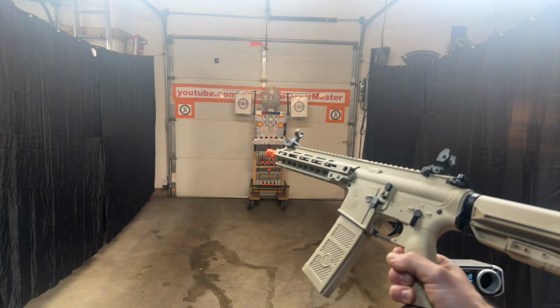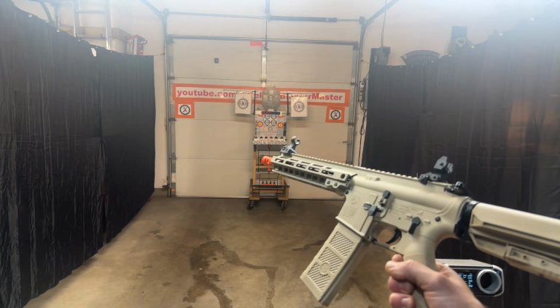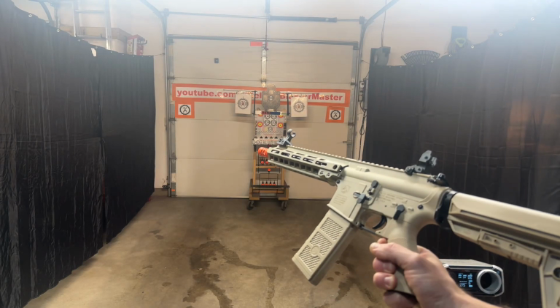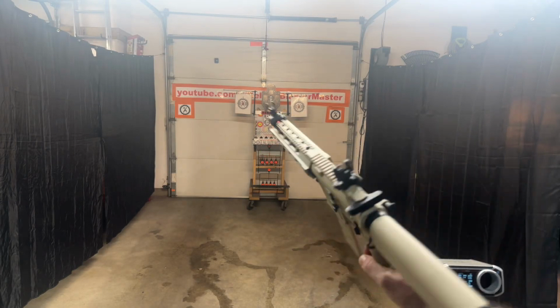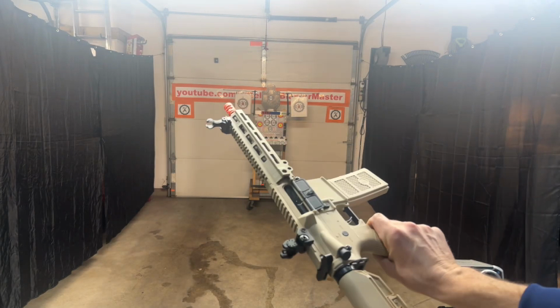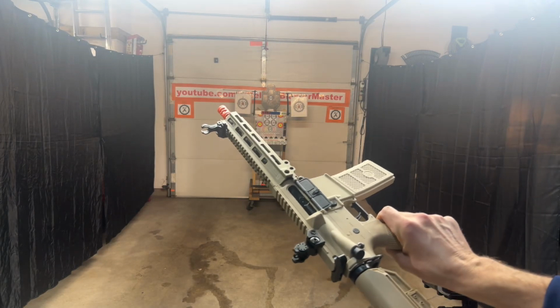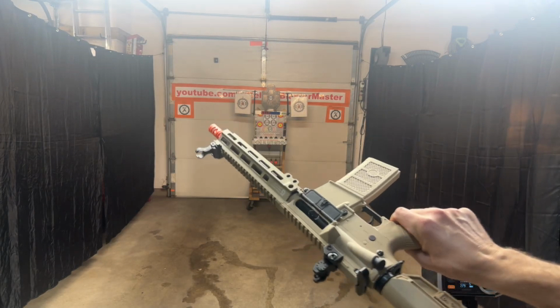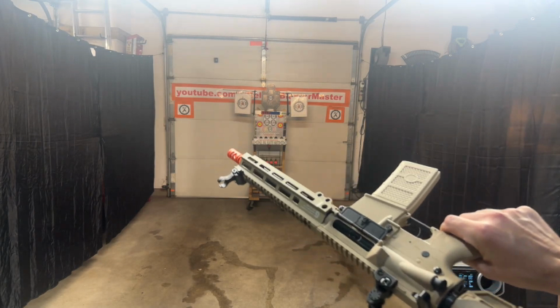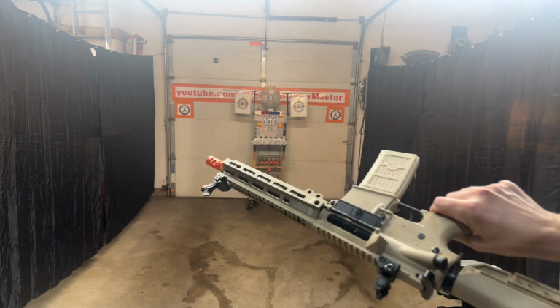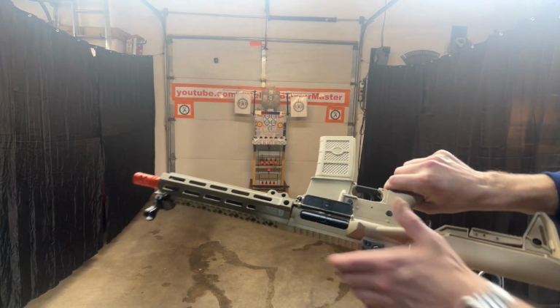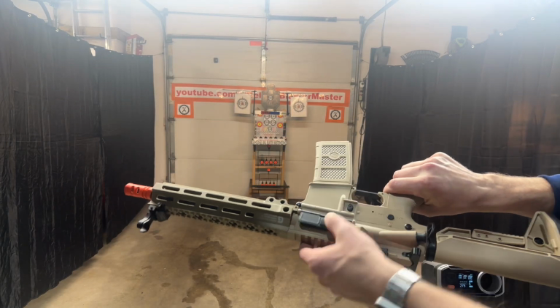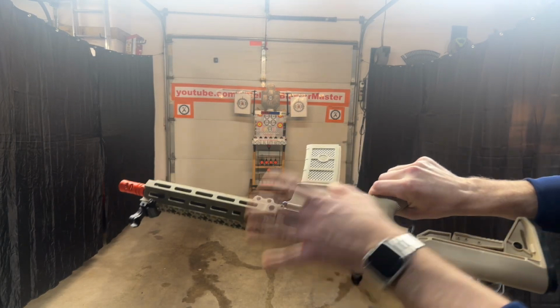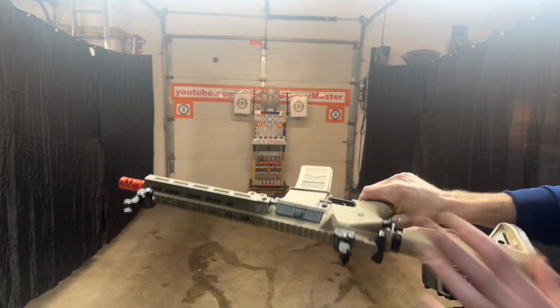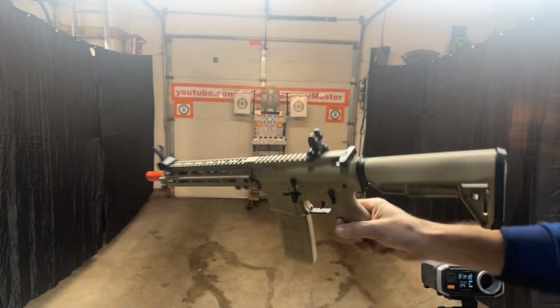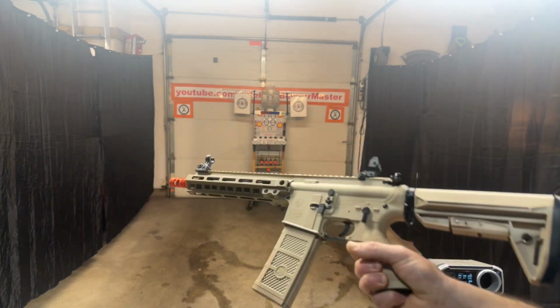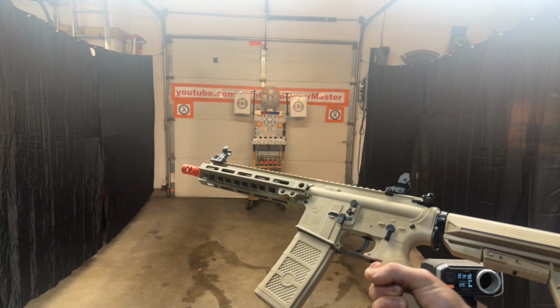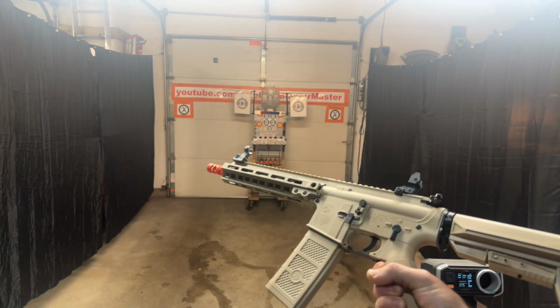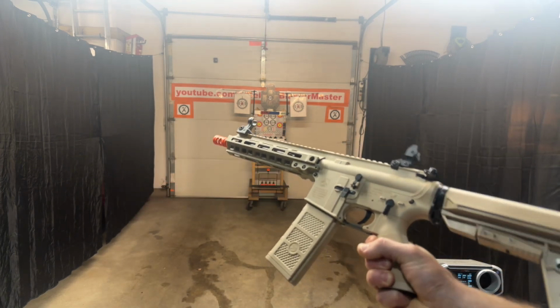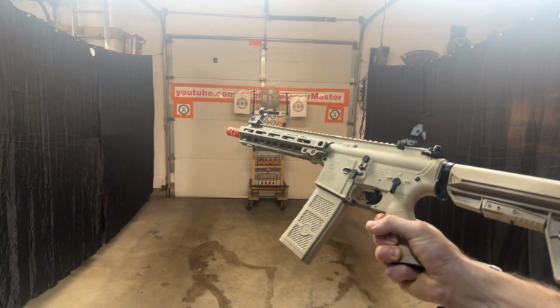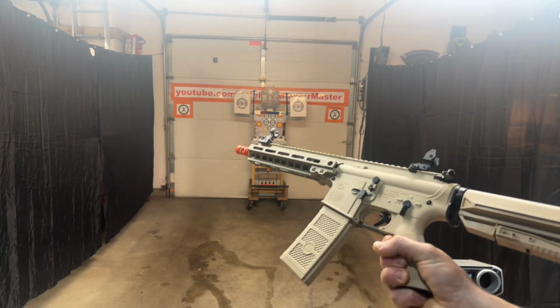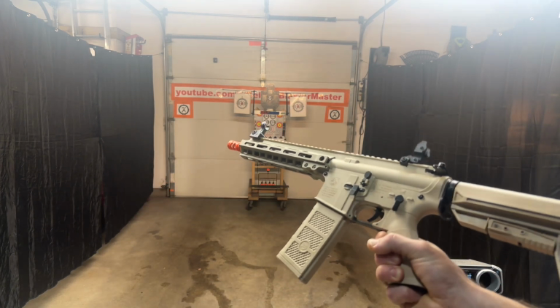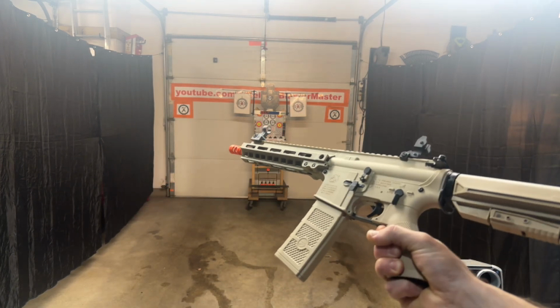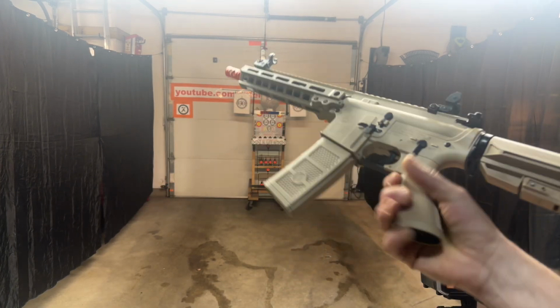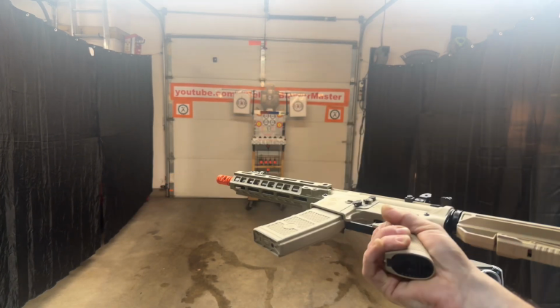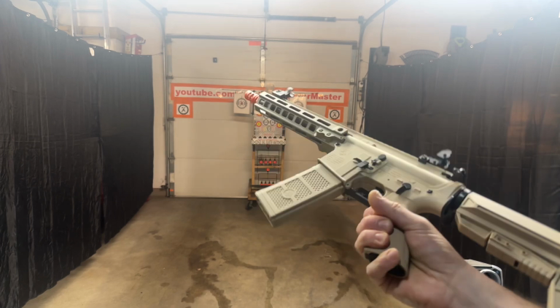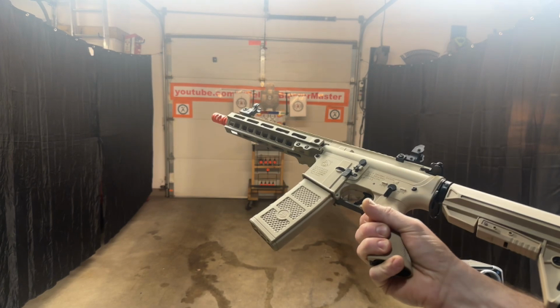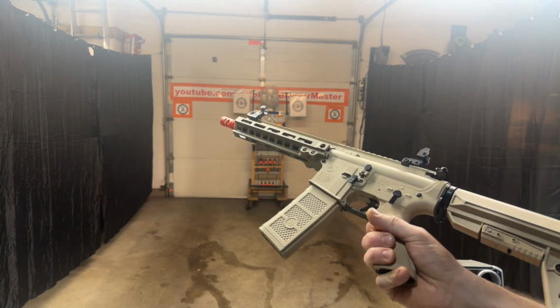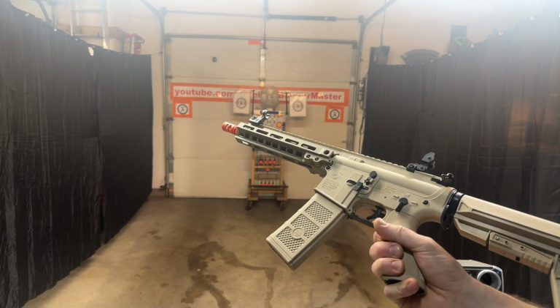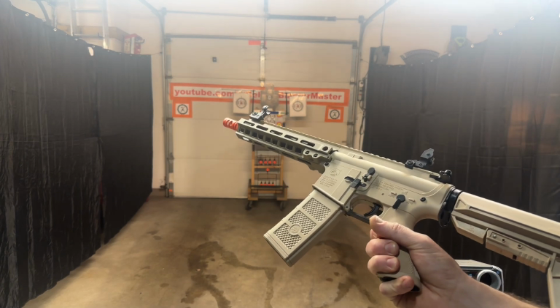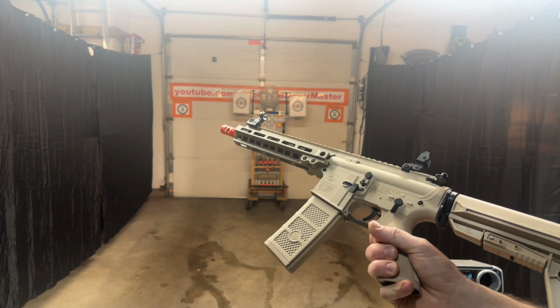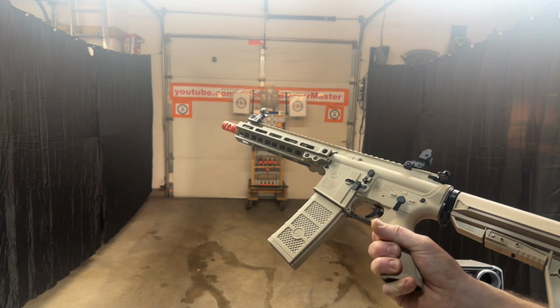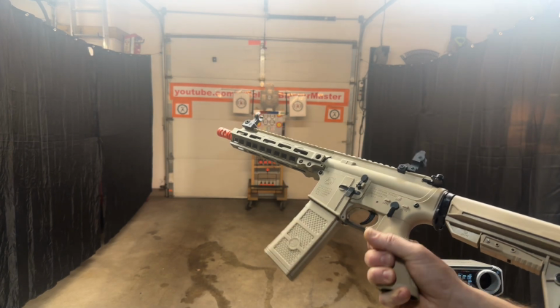Here we've got the new Emmerbu MK8. This is the new V2 gearbox version. It's got metal gears, an upgraded 1.2 spring, an upgraded high-speed long-shaft motor, 11.1 volt battery, and a metal inner barrel.